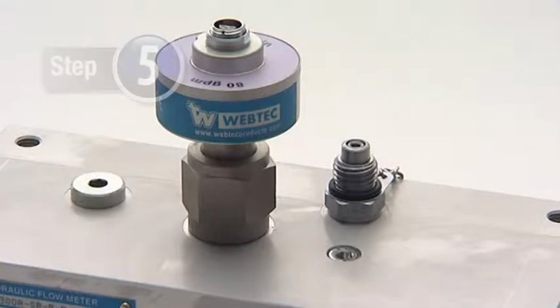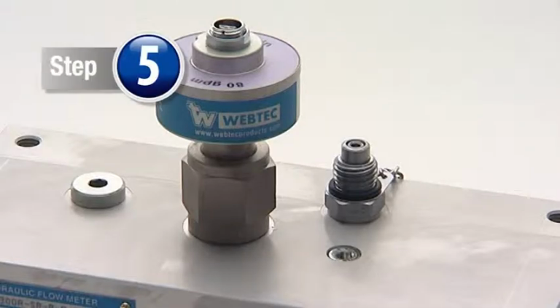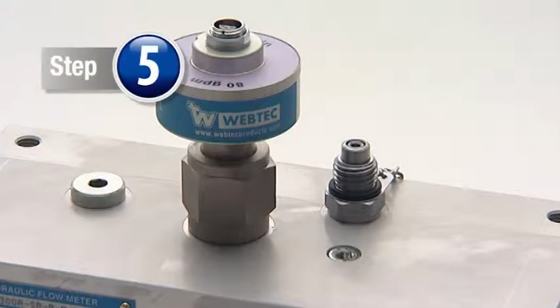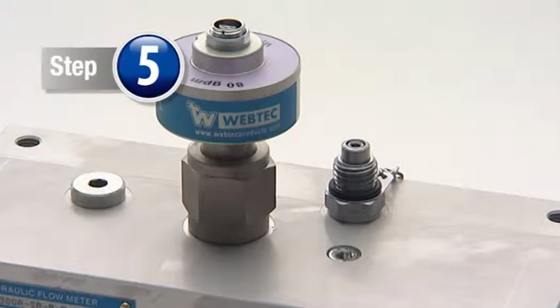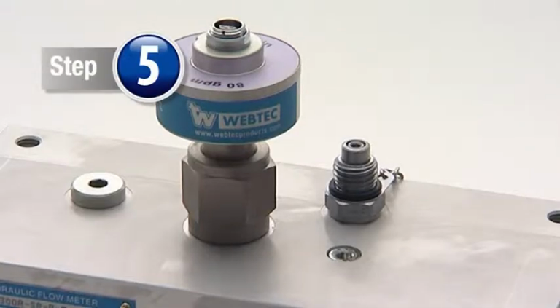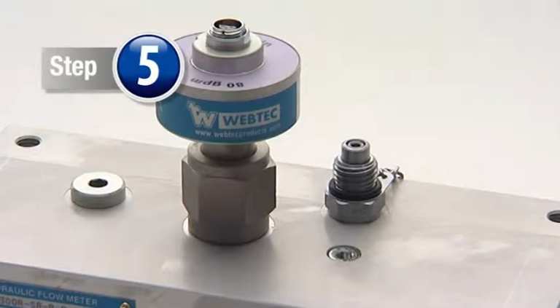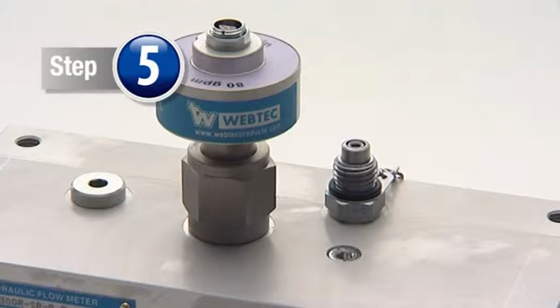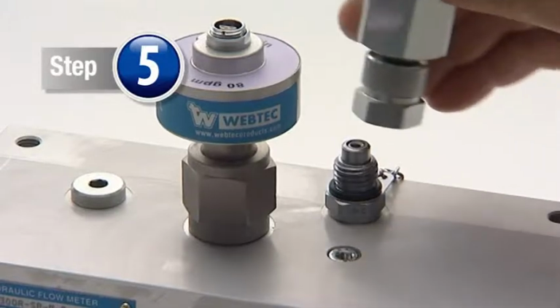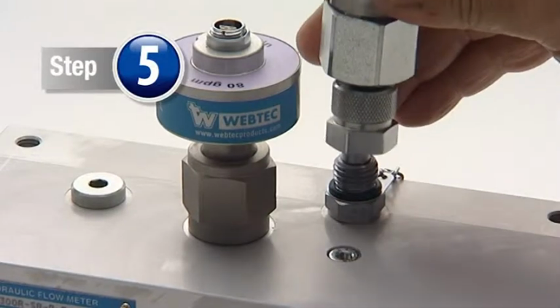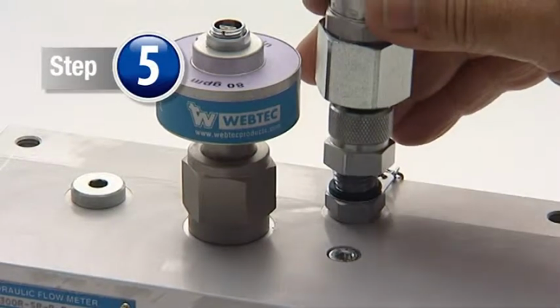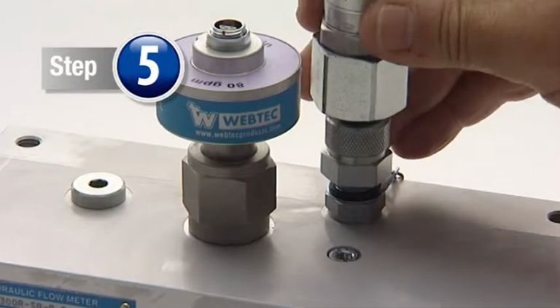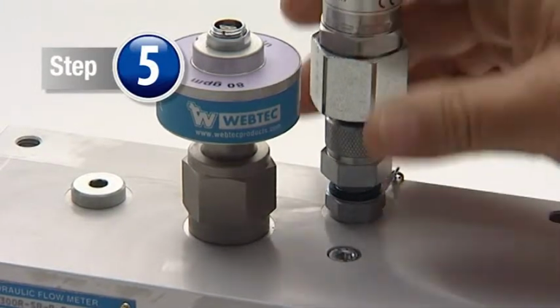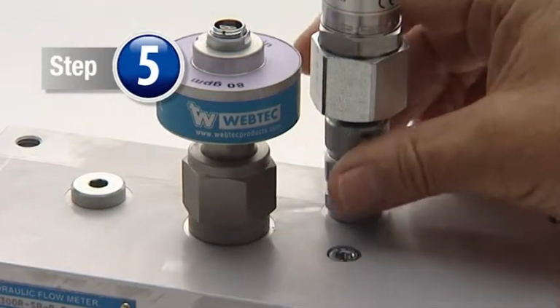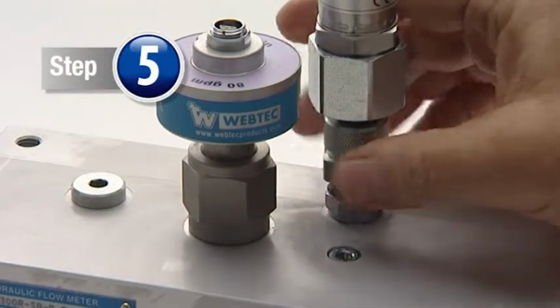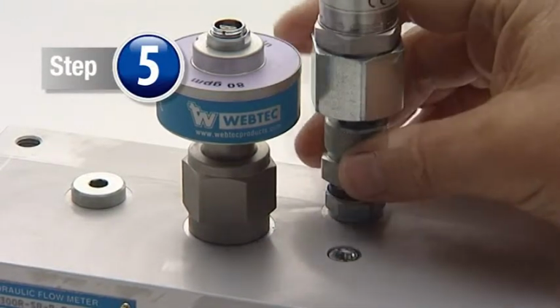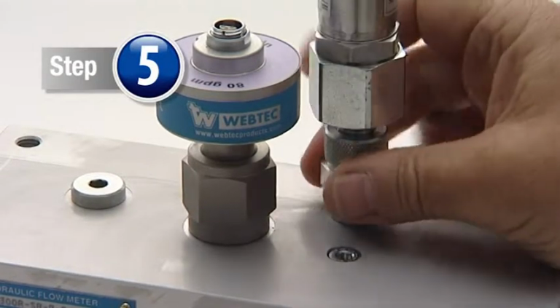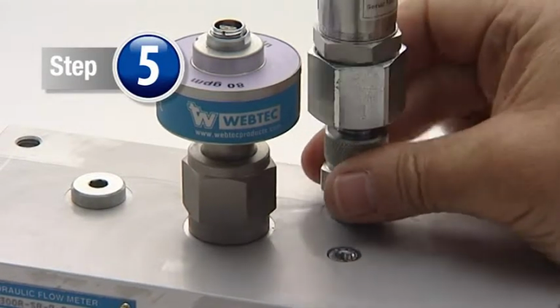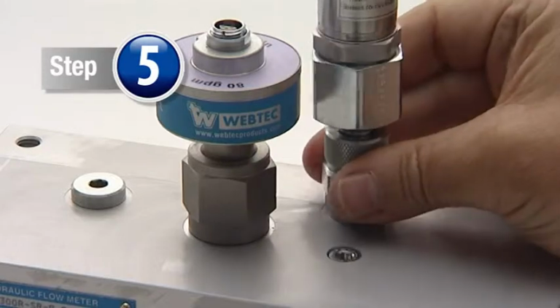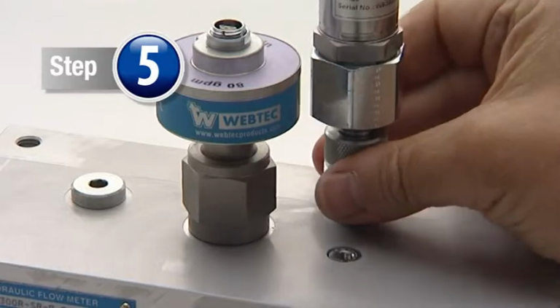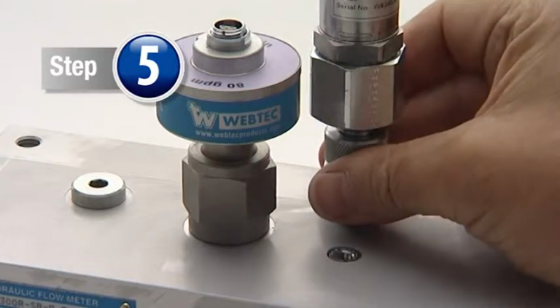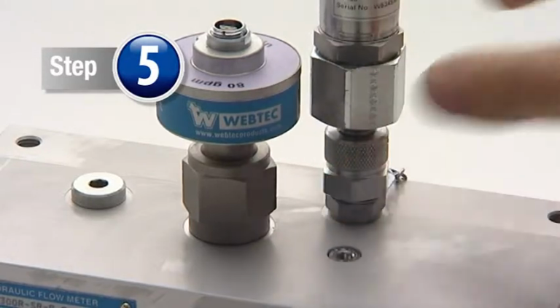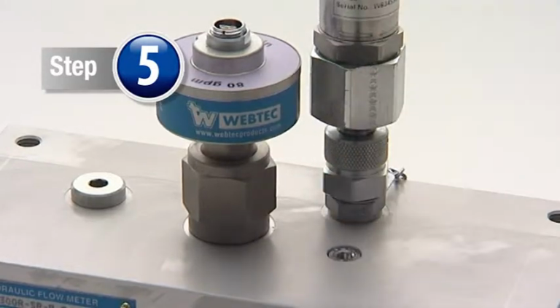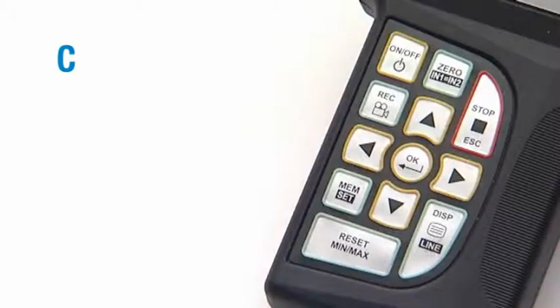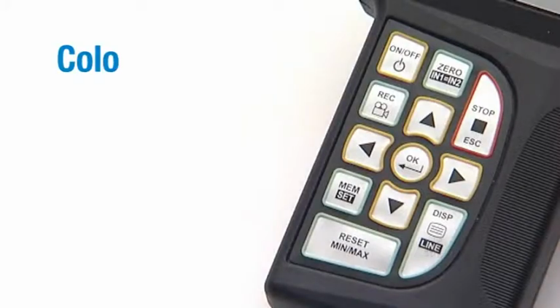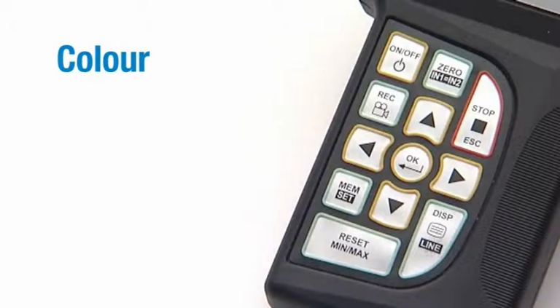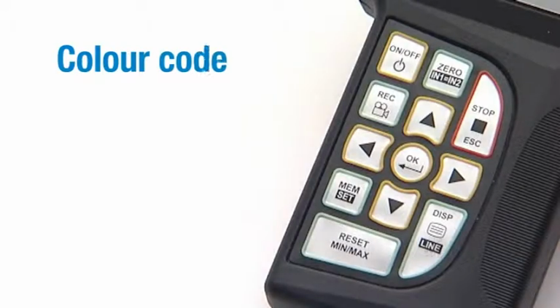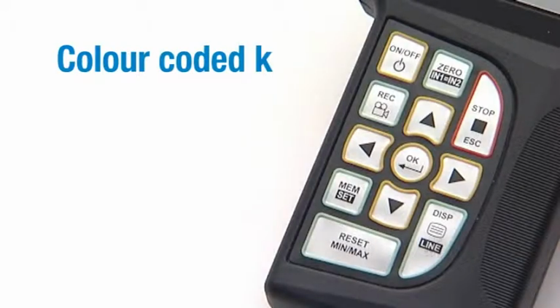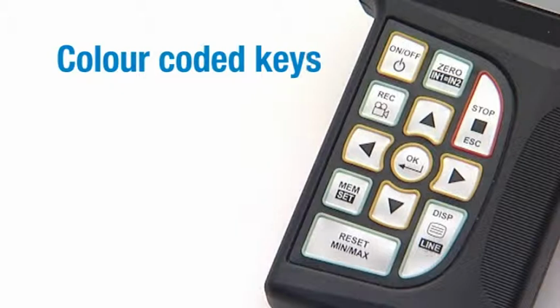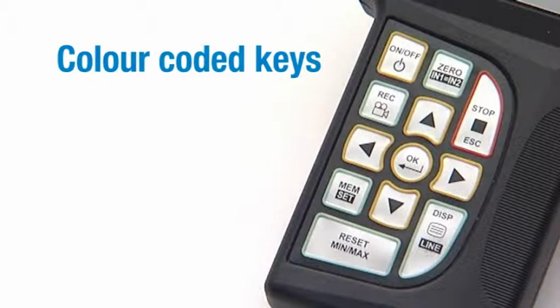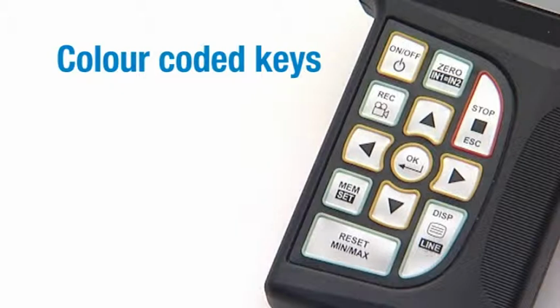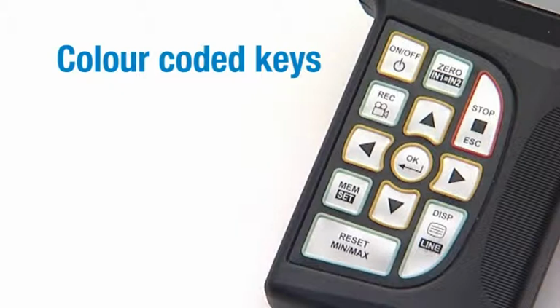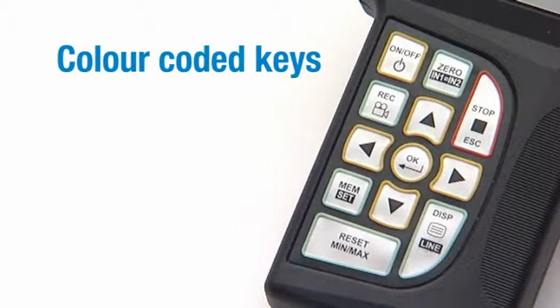Step 5. Screw the pressure transducer onto the test point. To help make the data logger easier to use, the keyboard is color-coded.